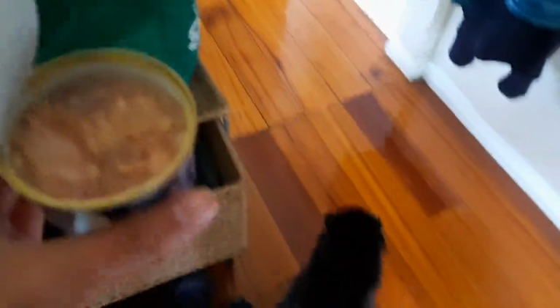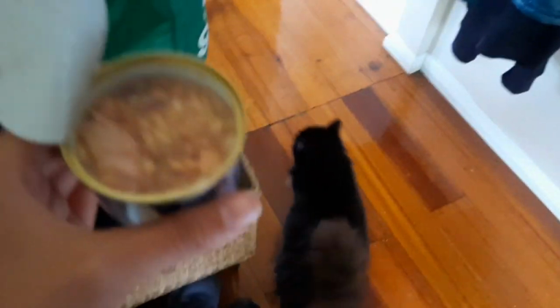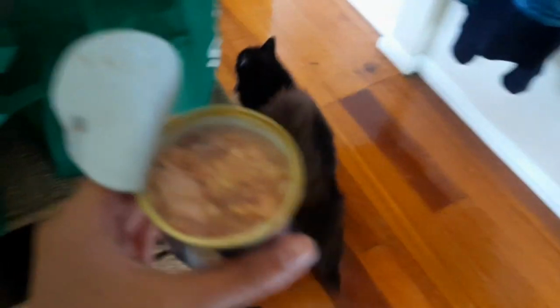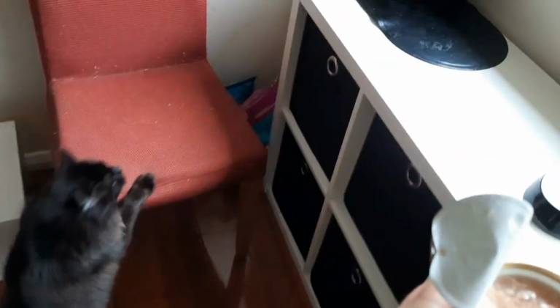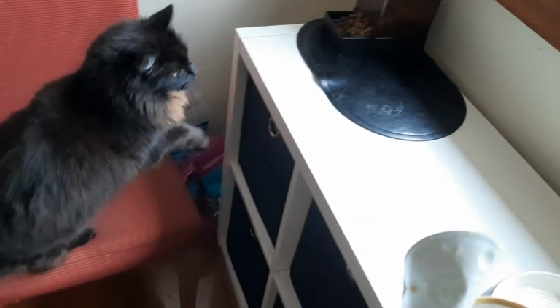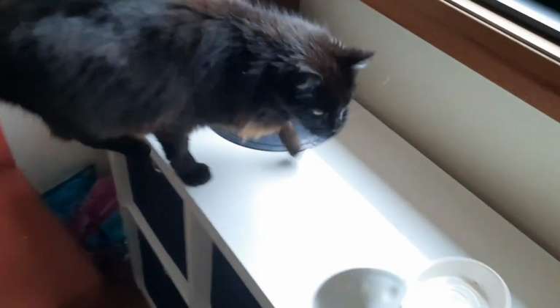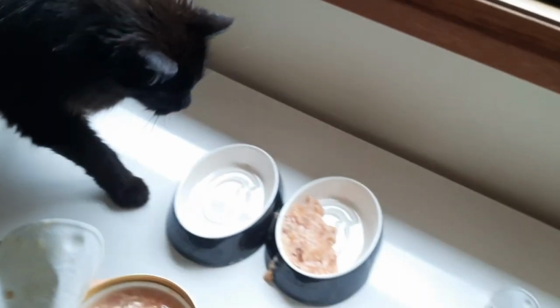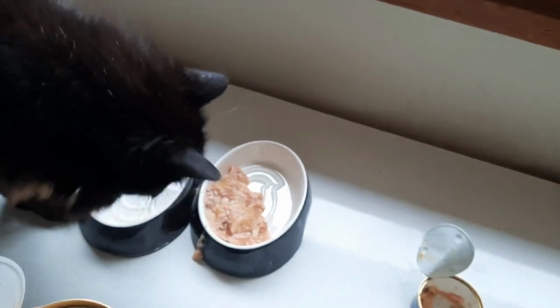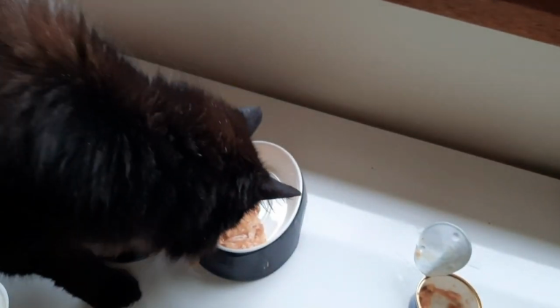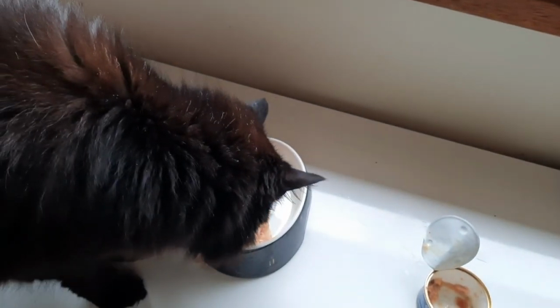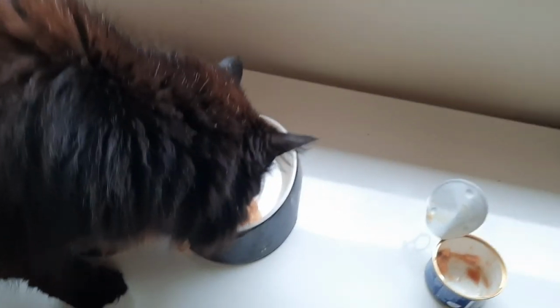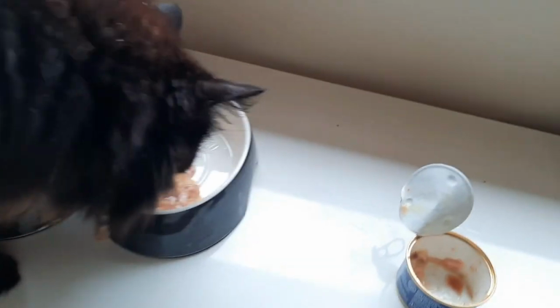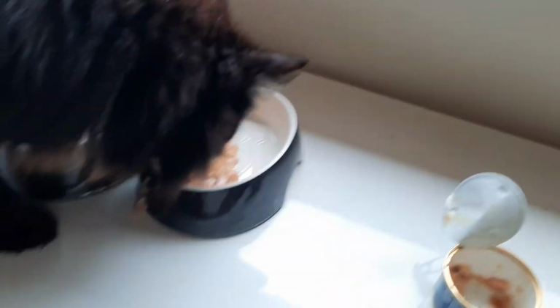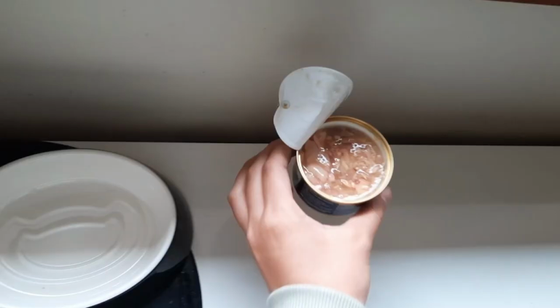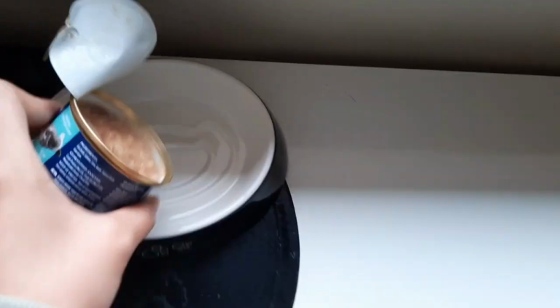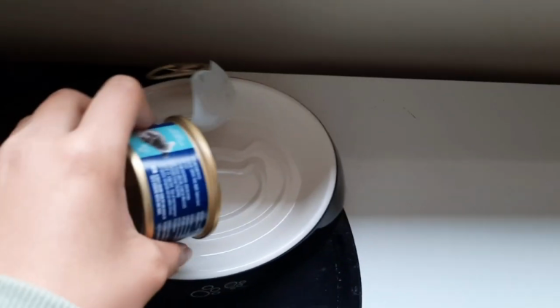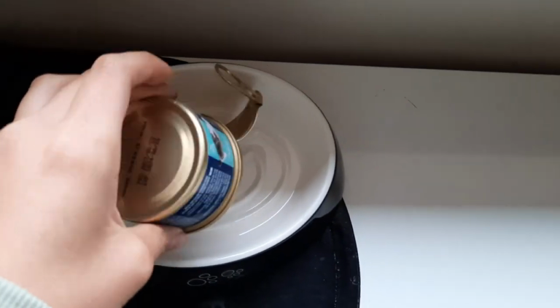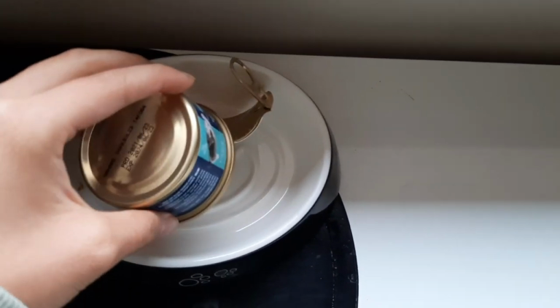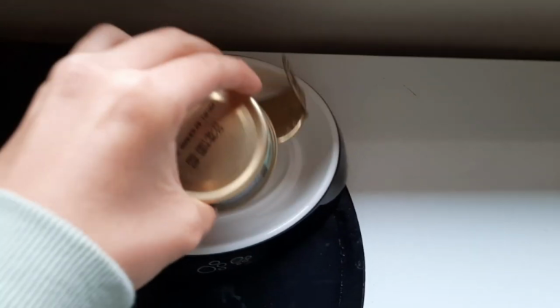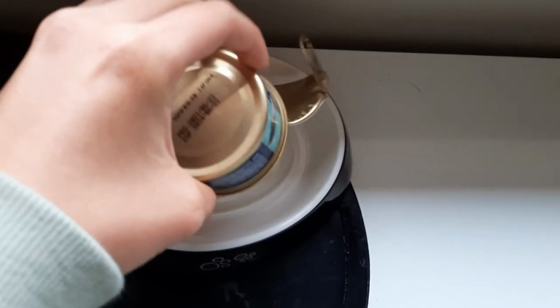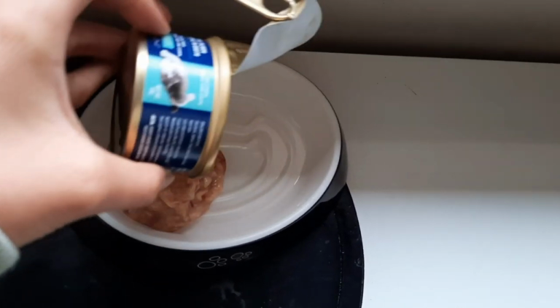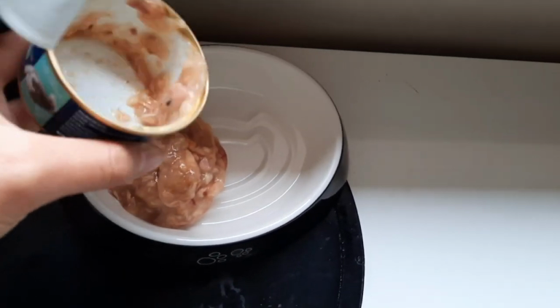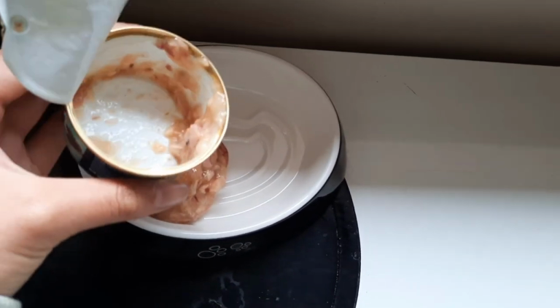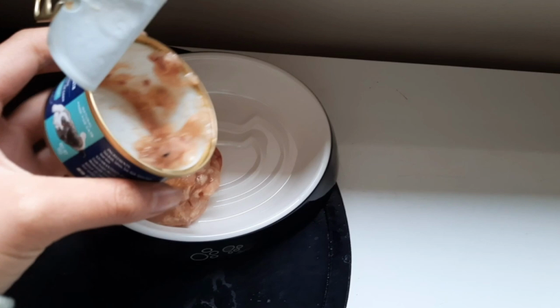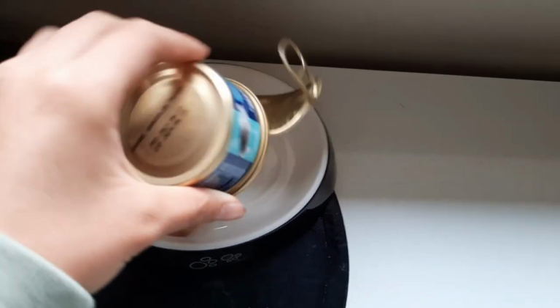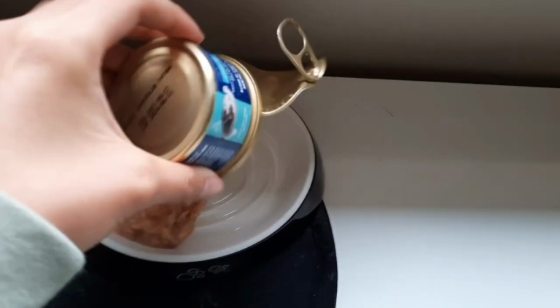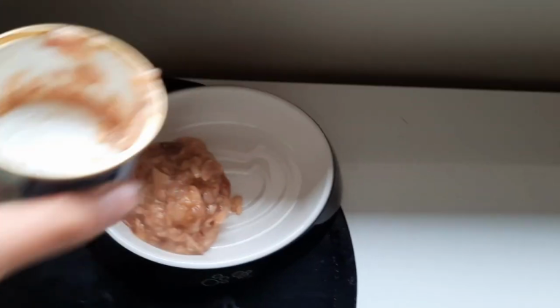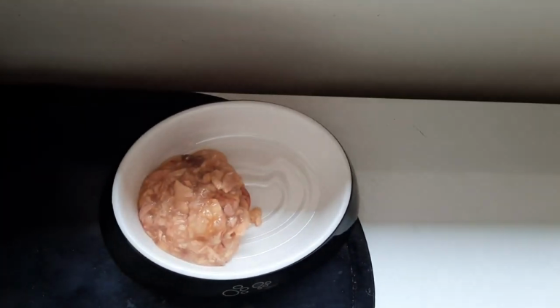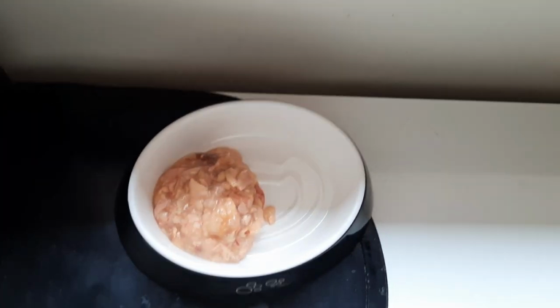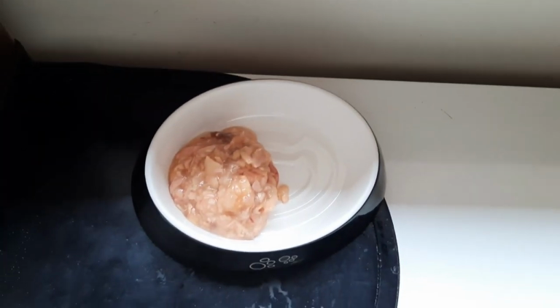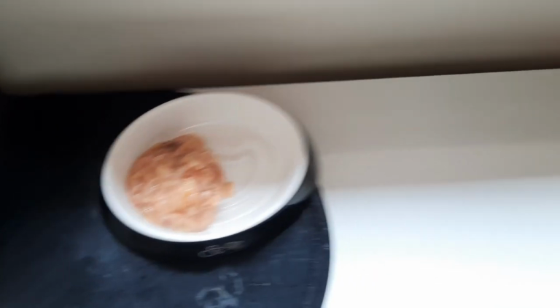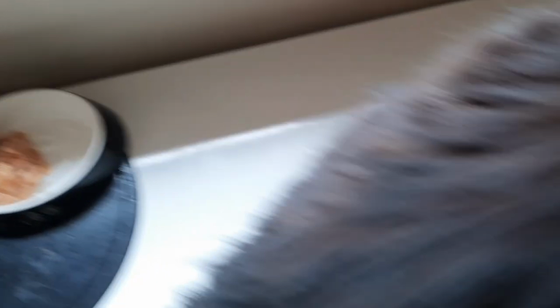He goes inside and jumps up onto the food bench and eats the food that's already in the bowl. Then I pour the tin of cat food that I'm holding into the second bowl for Nacho. He's going to eat it later when he comes in.